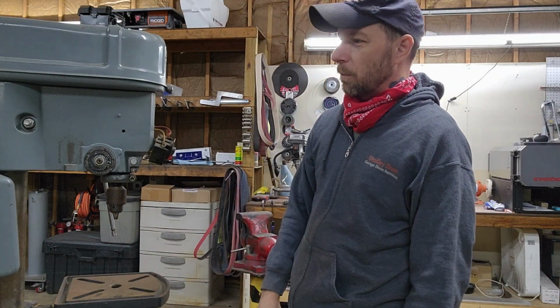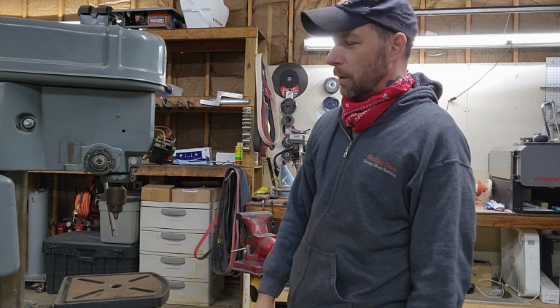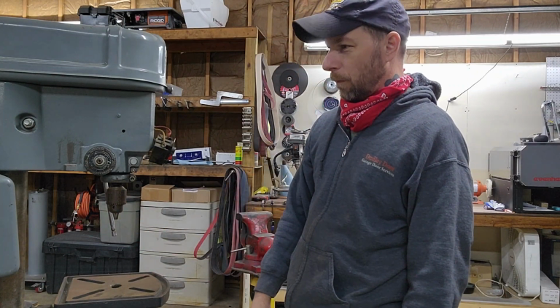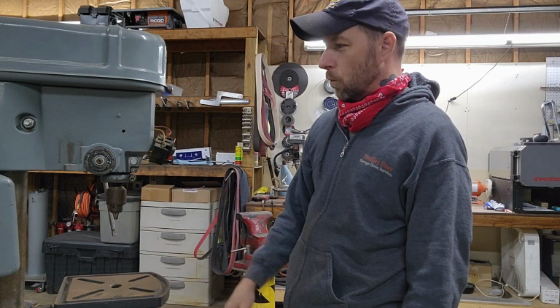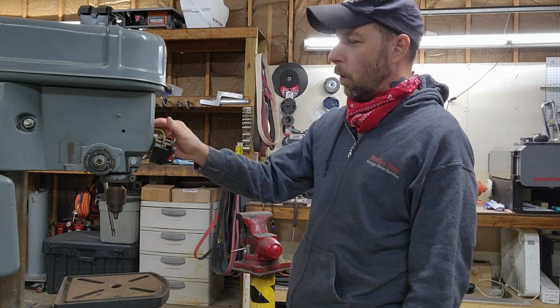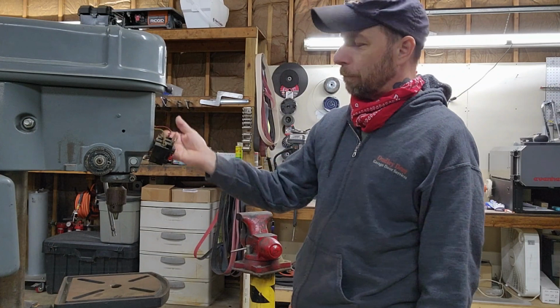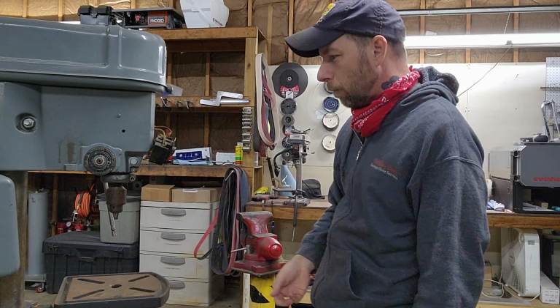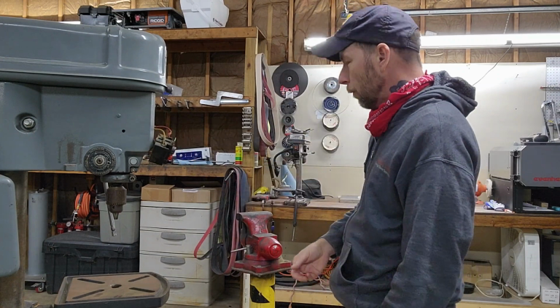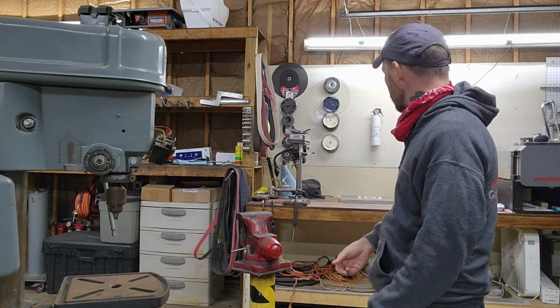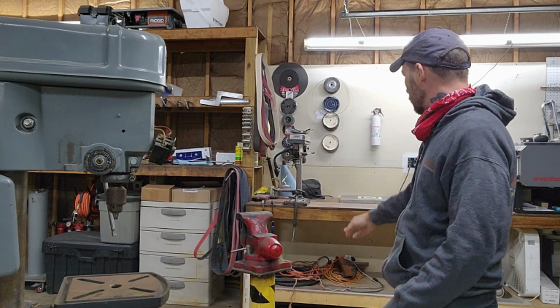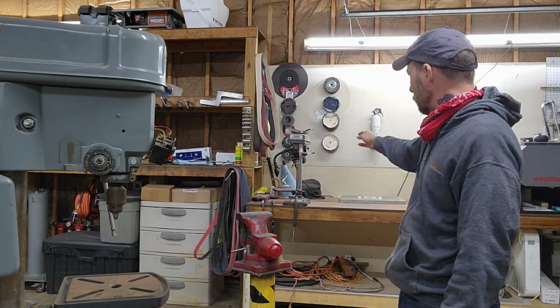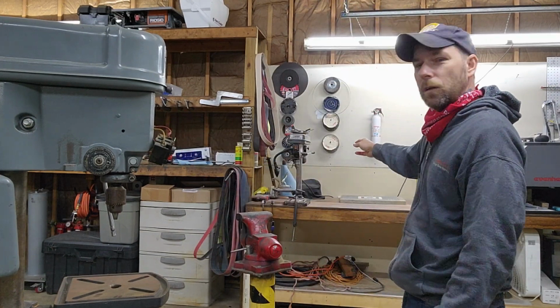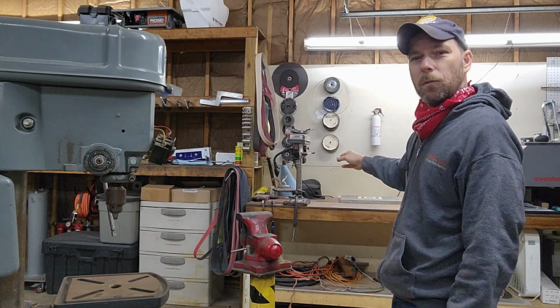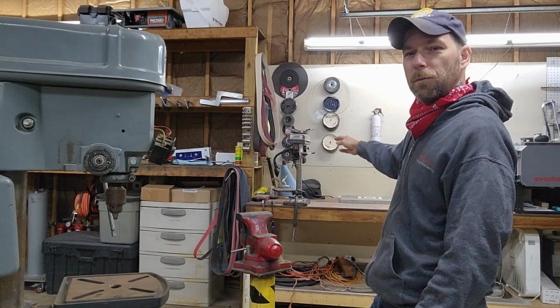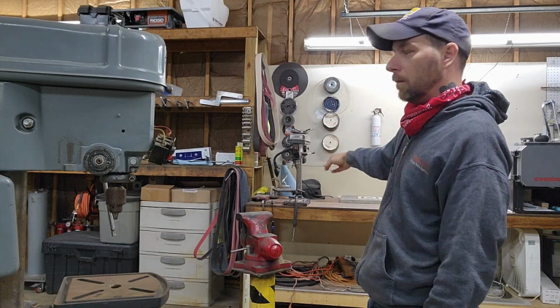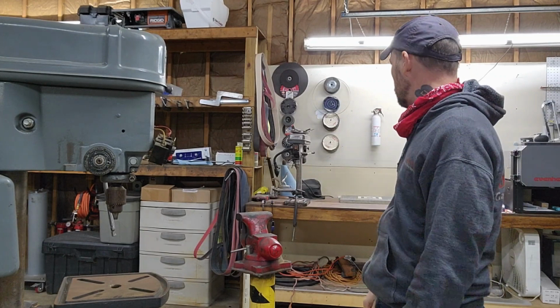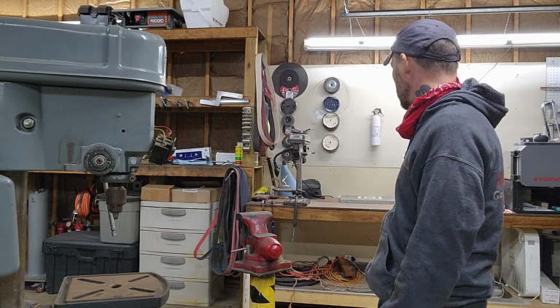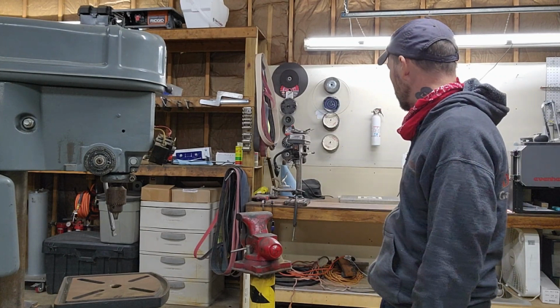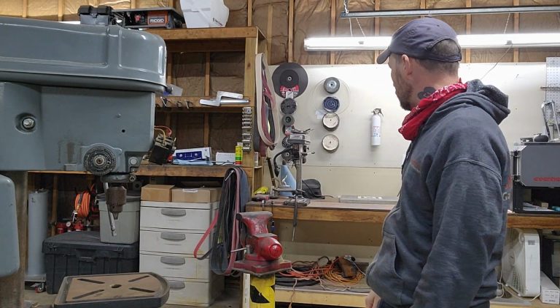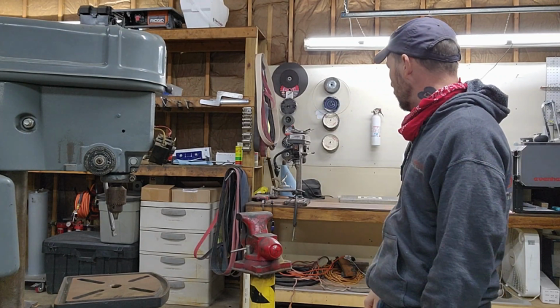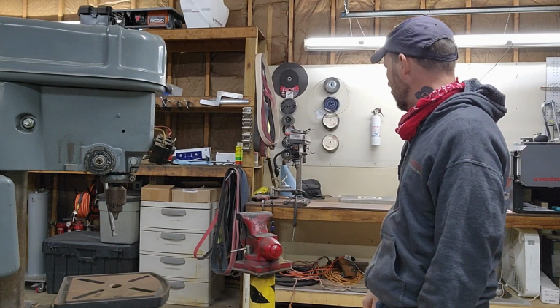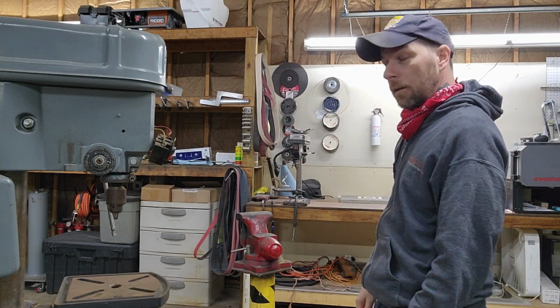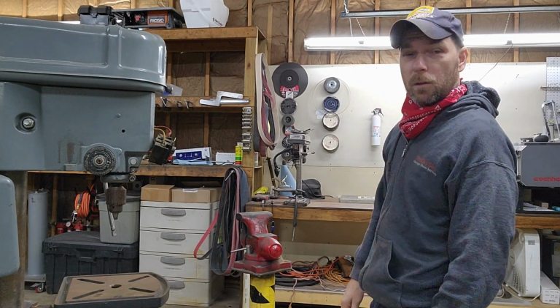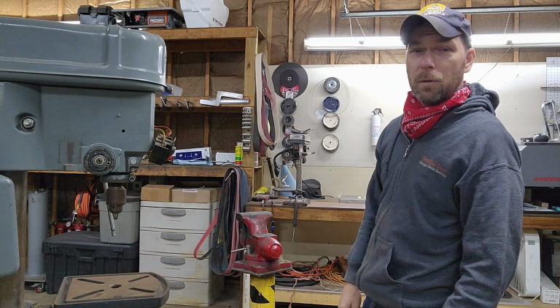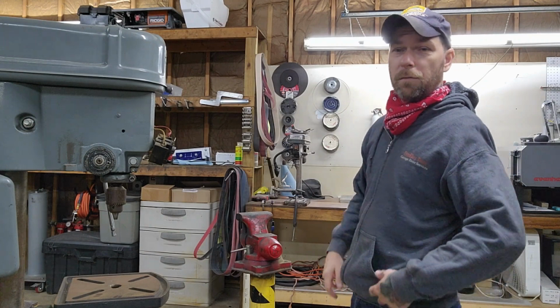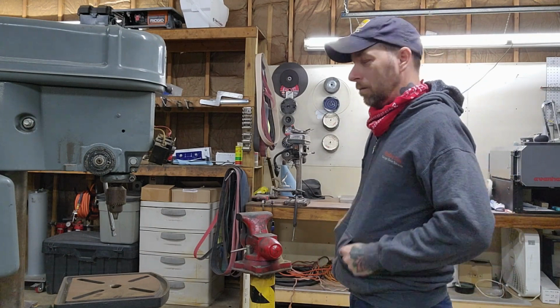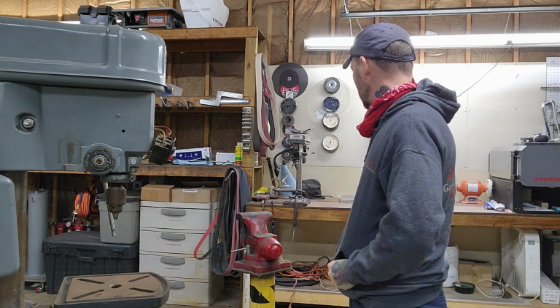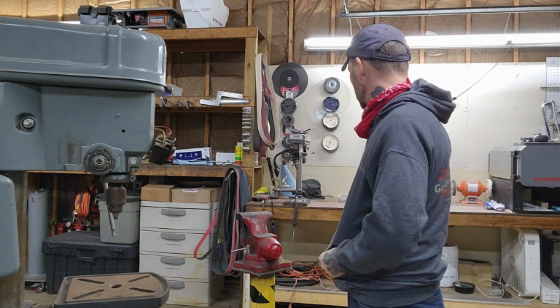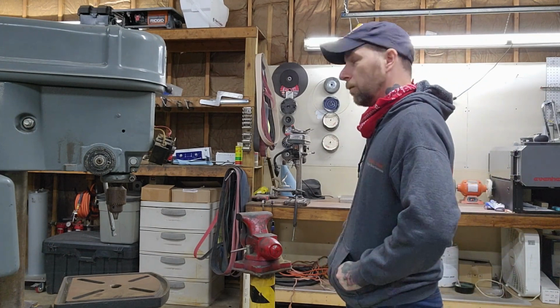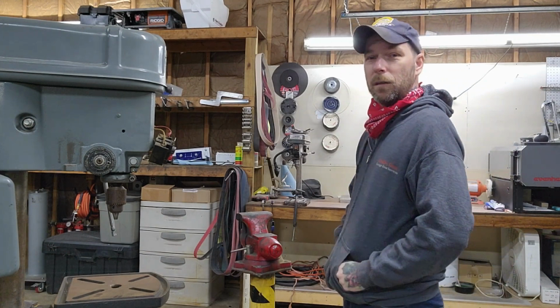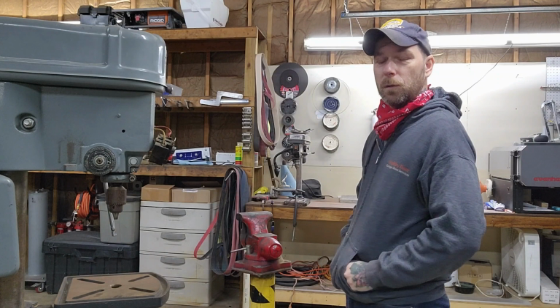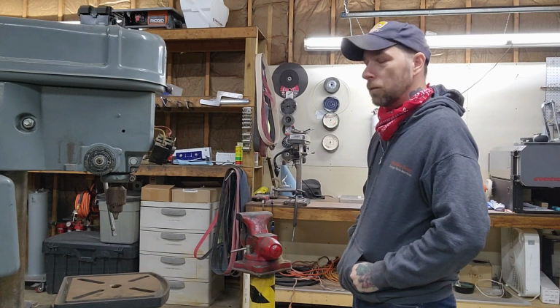For years I've been using this old Harbor Freight benchtop drill press that you see in the background there. It's been serviceable - definitely a good purchase for the money.